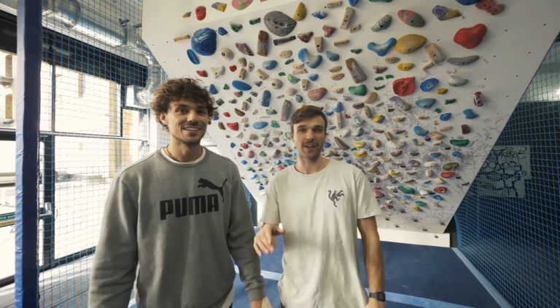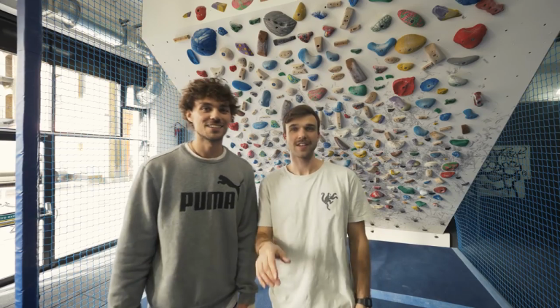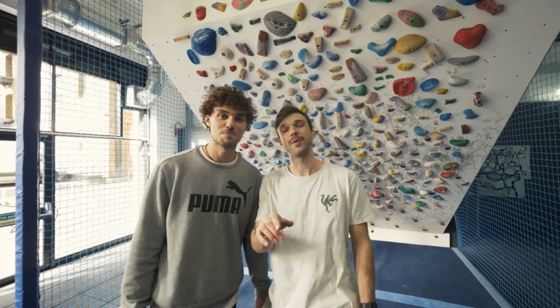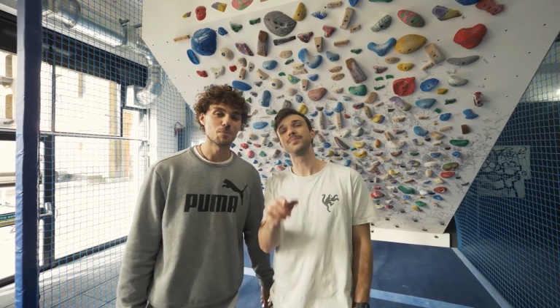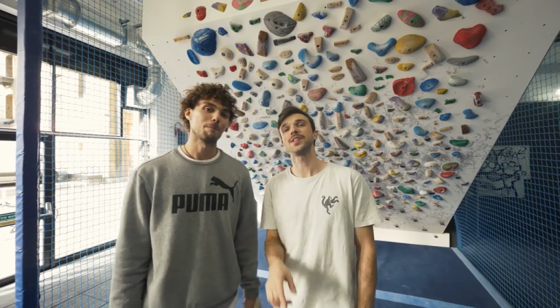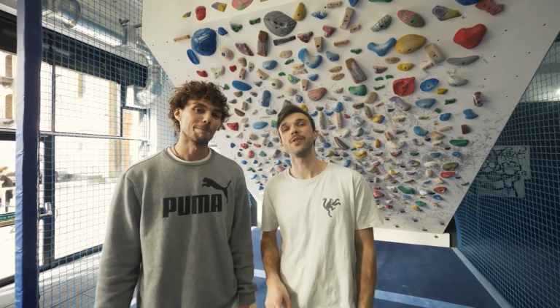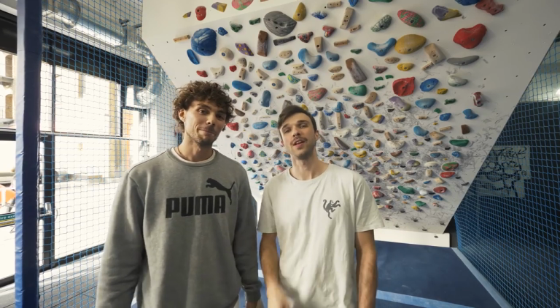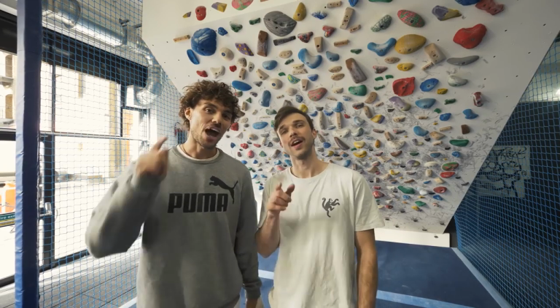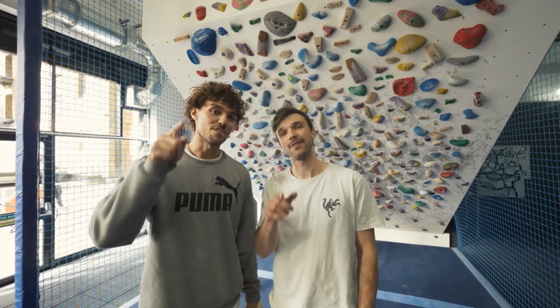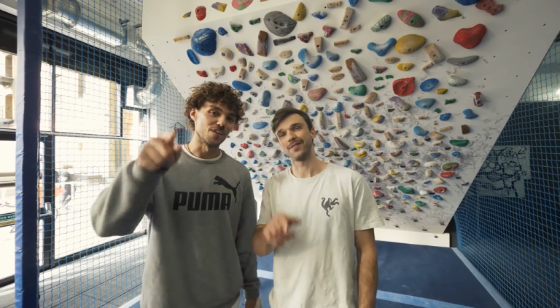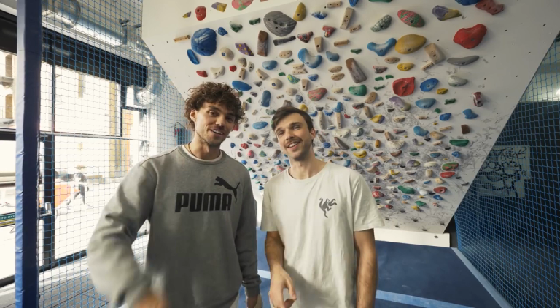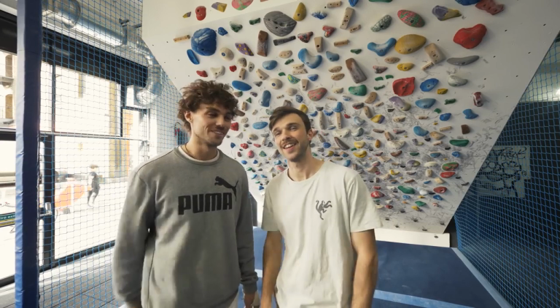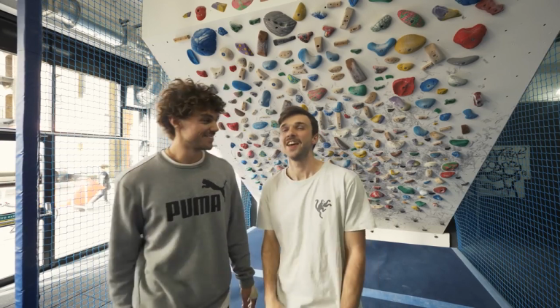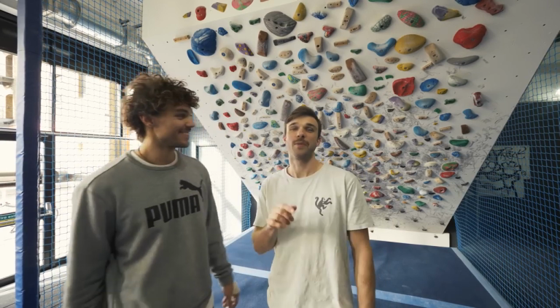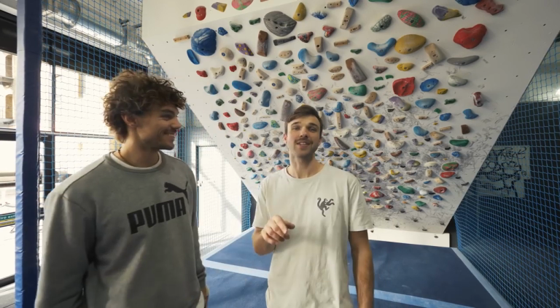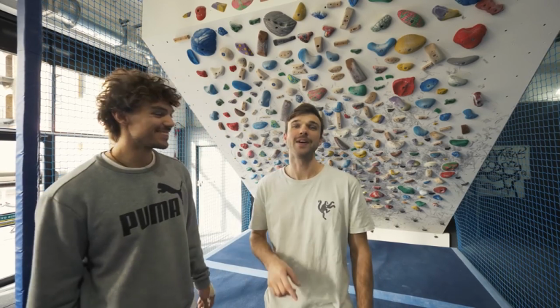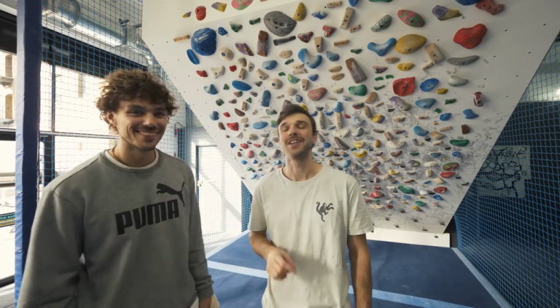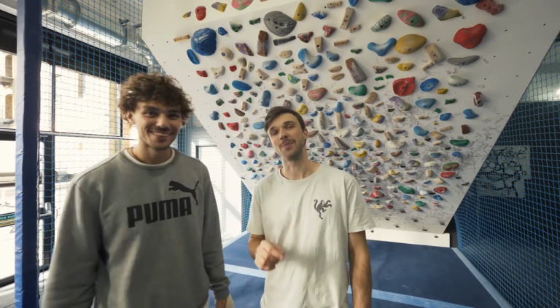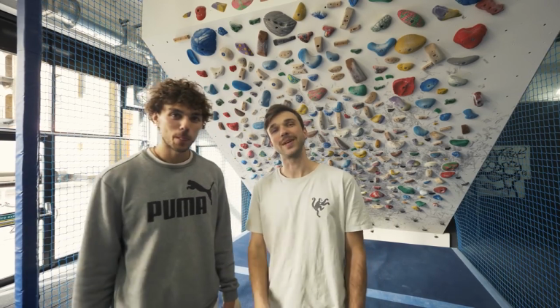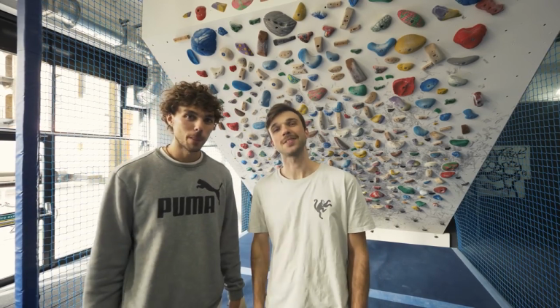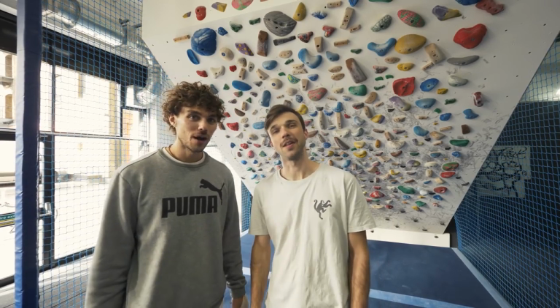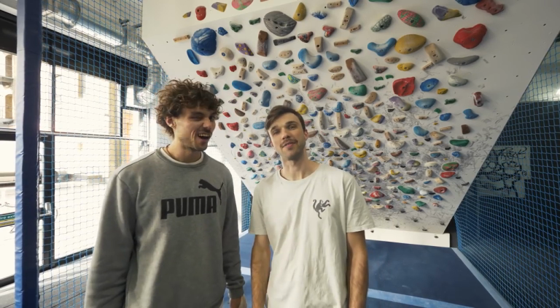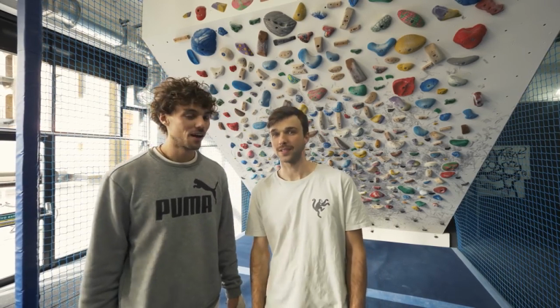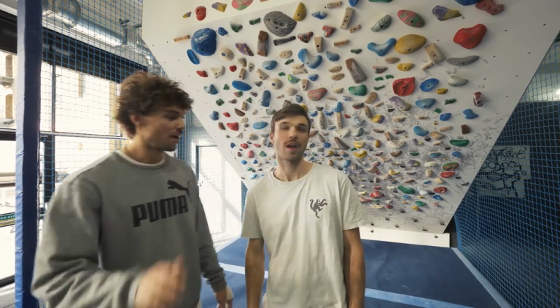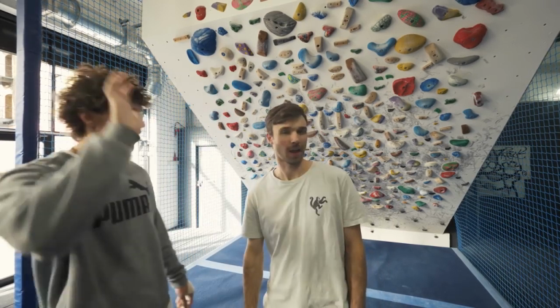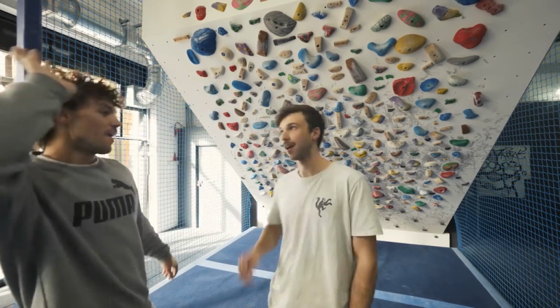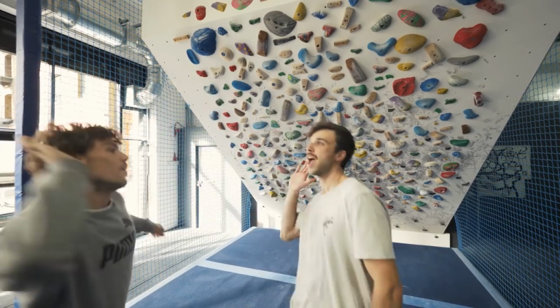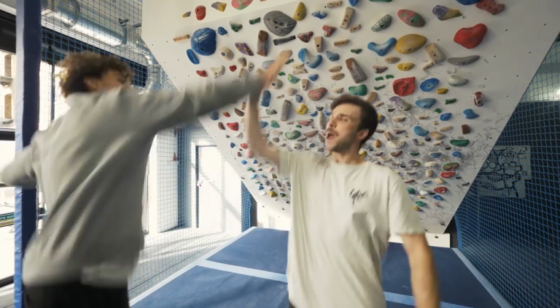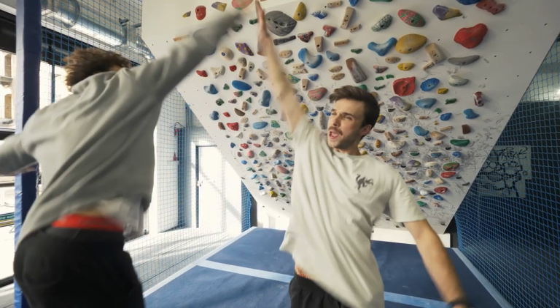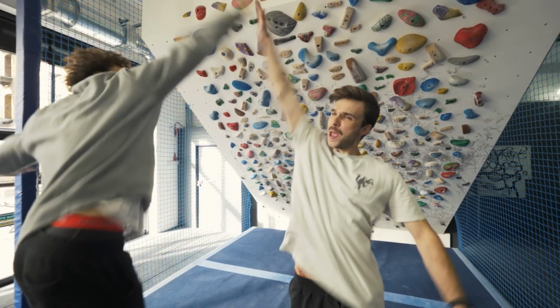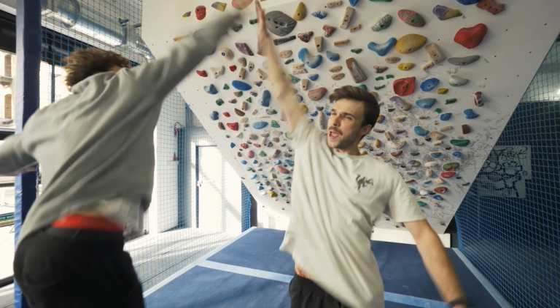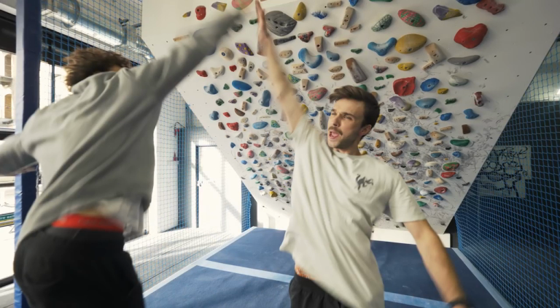Finally, the most important tip of all: have fun. The best climber is the one with the biggest smile.